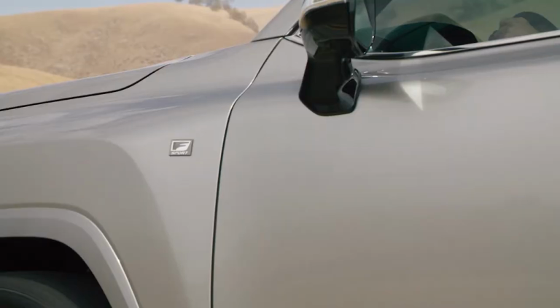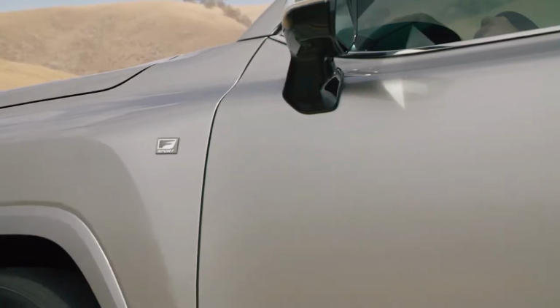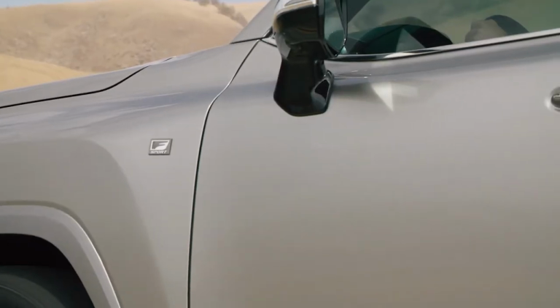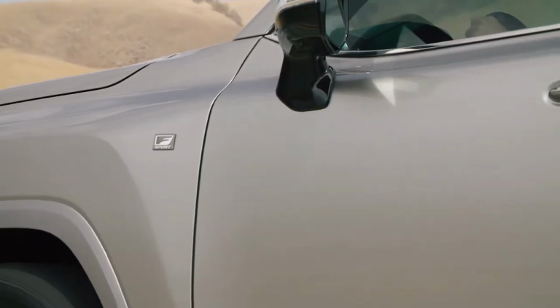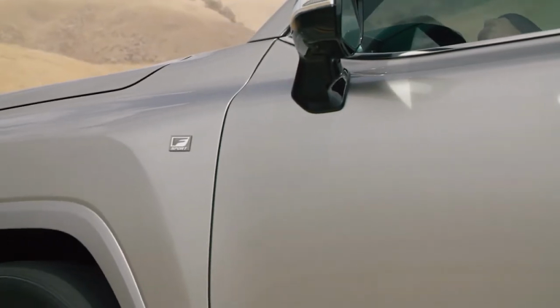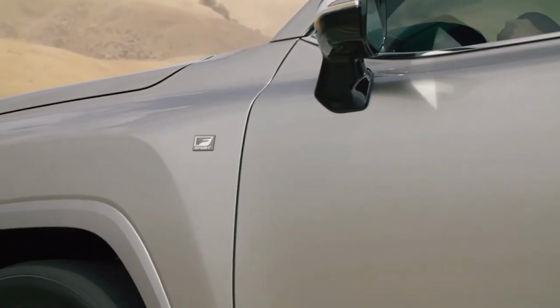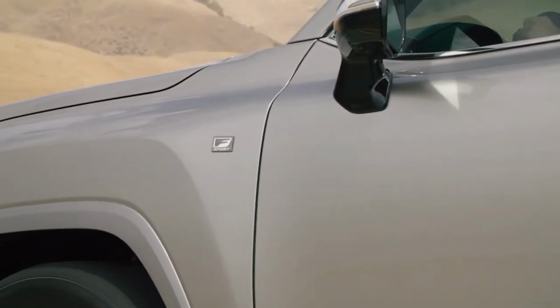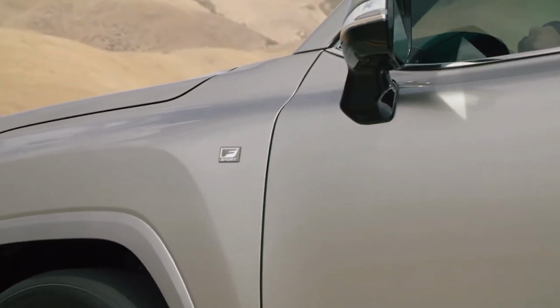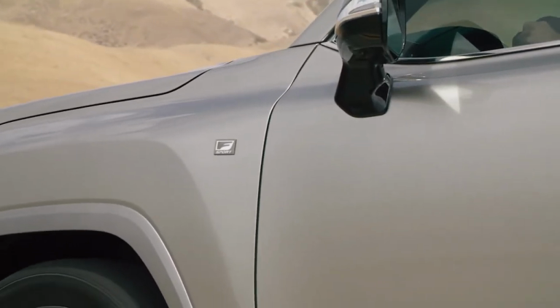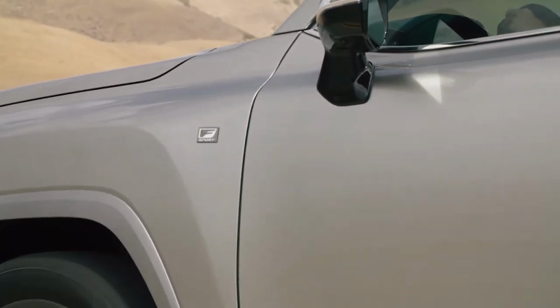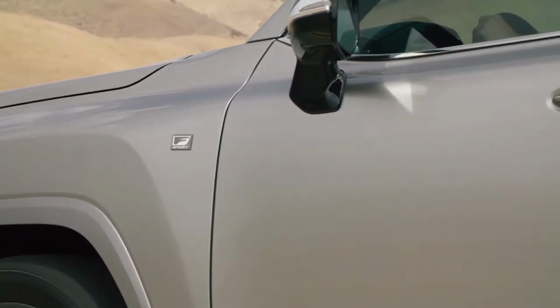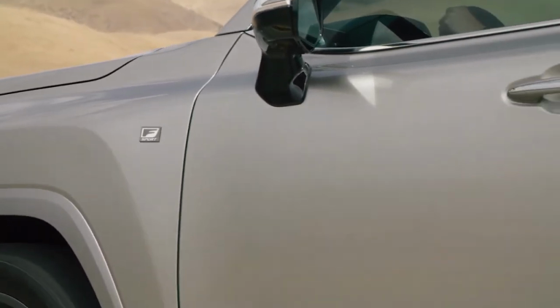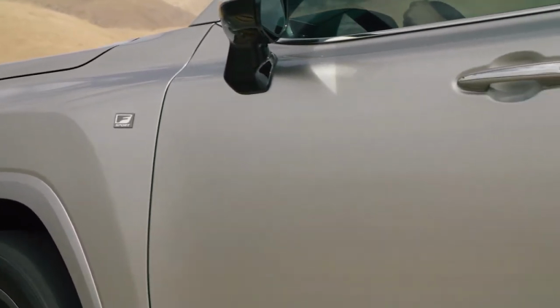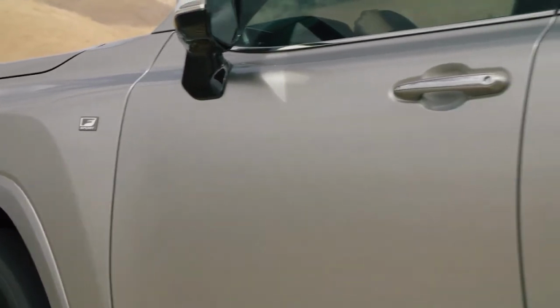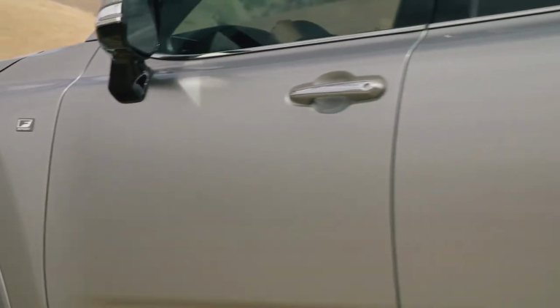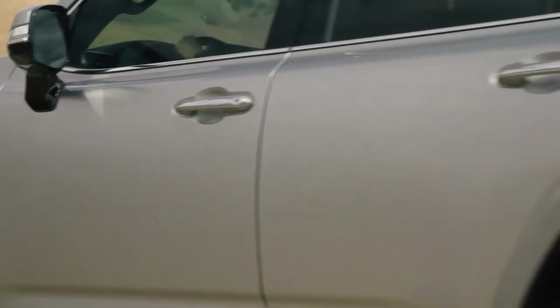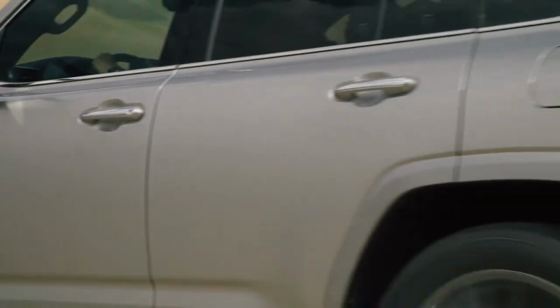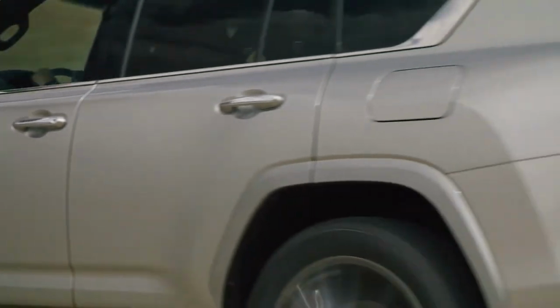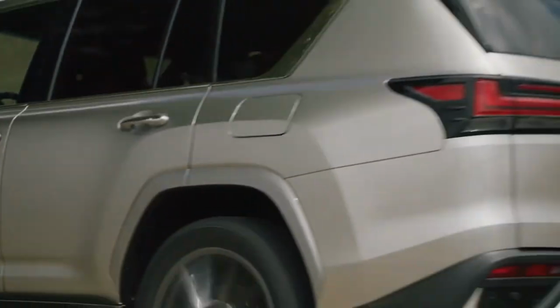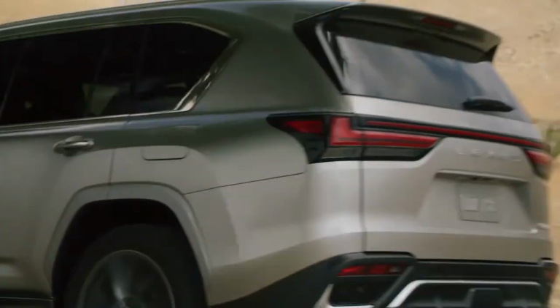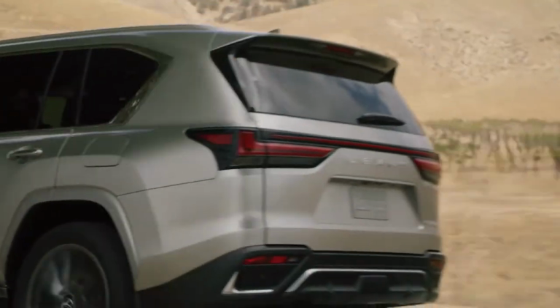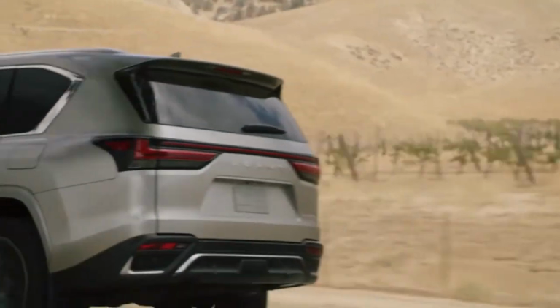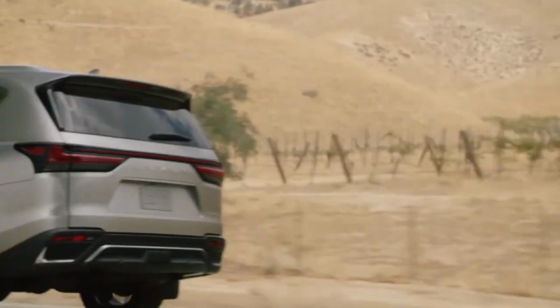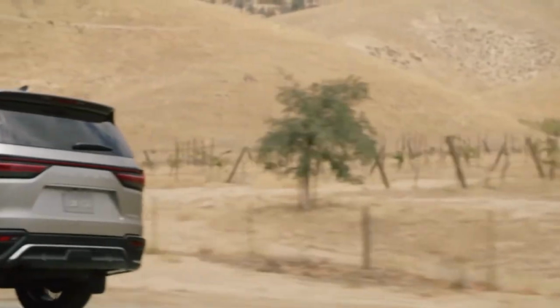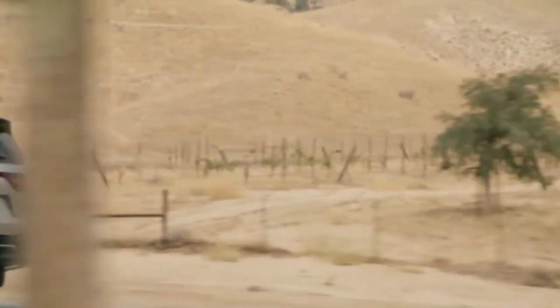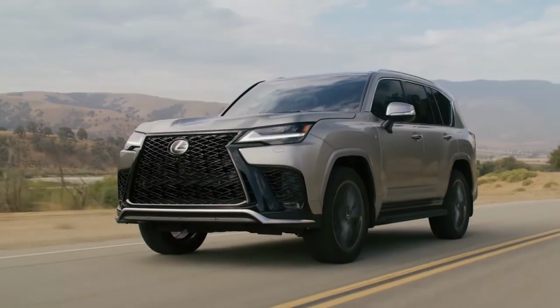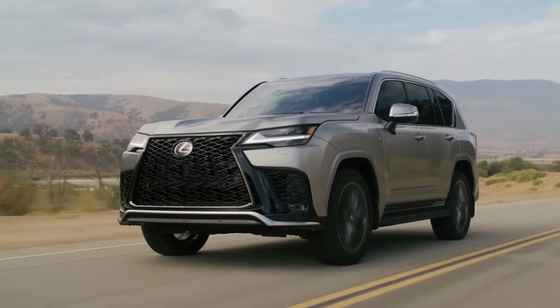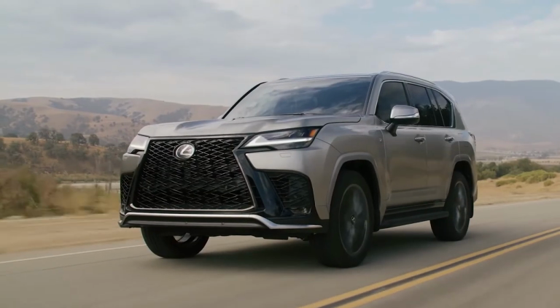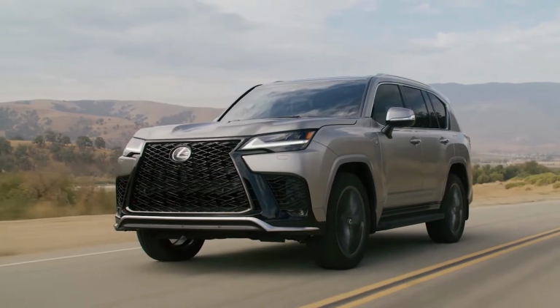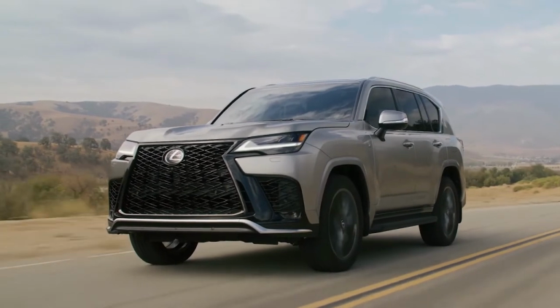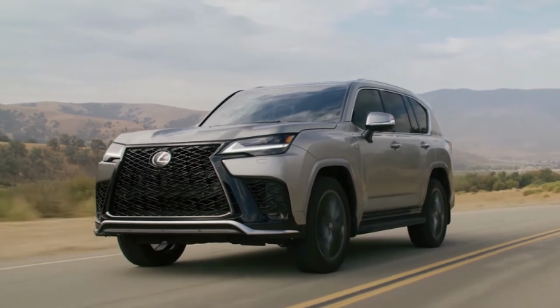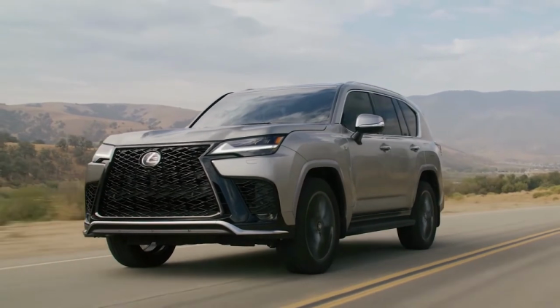The example seen in this video is the boldly styled F Sport variant. These models feature unique suspension tuning and a Torsen limited-slip rear differential.